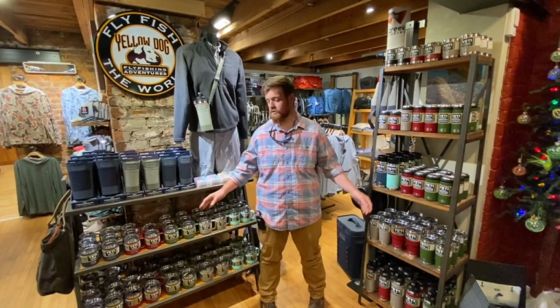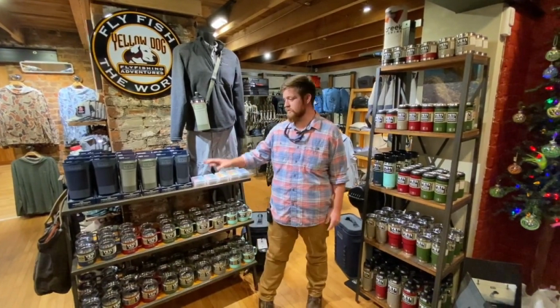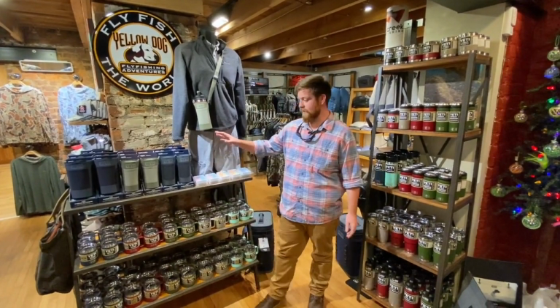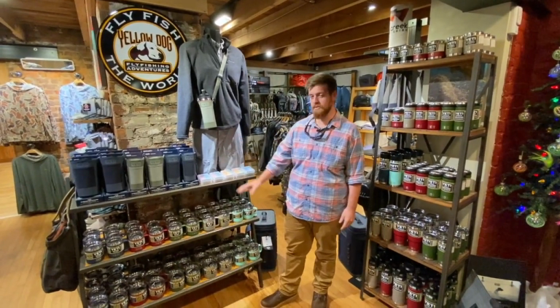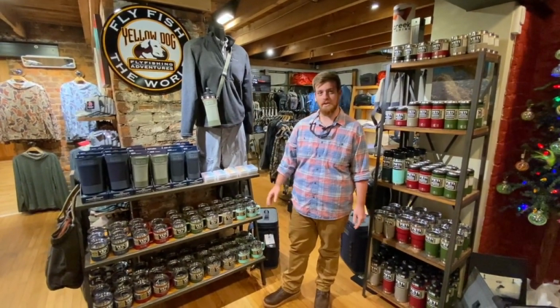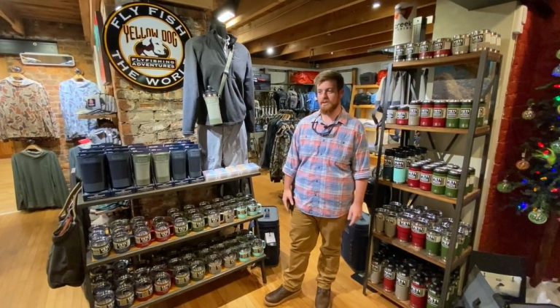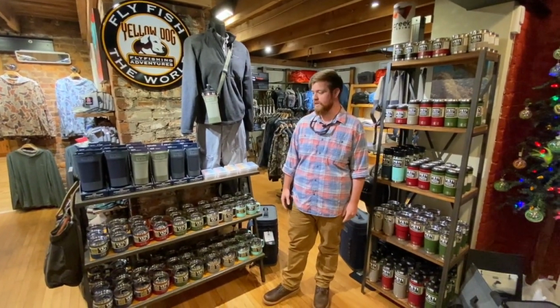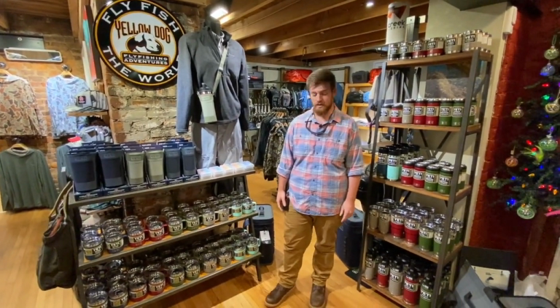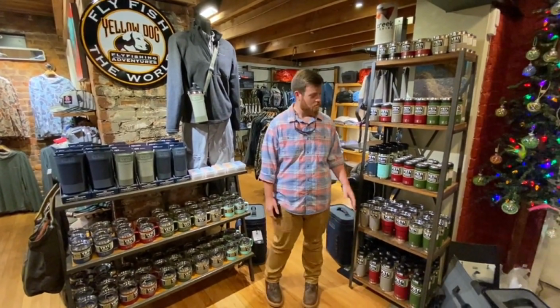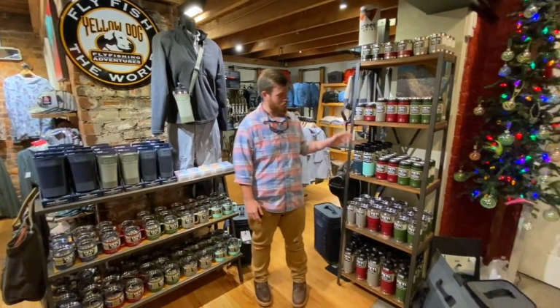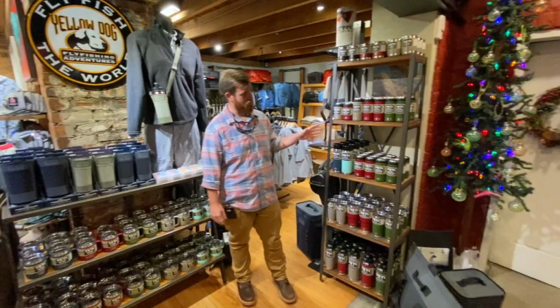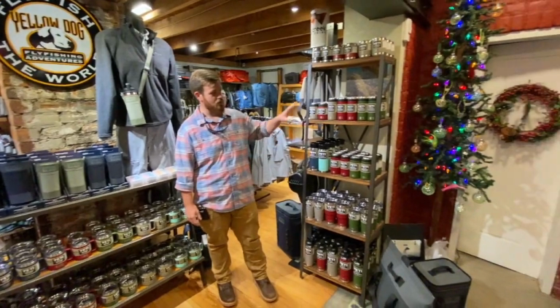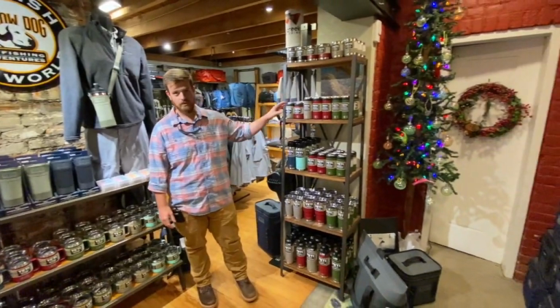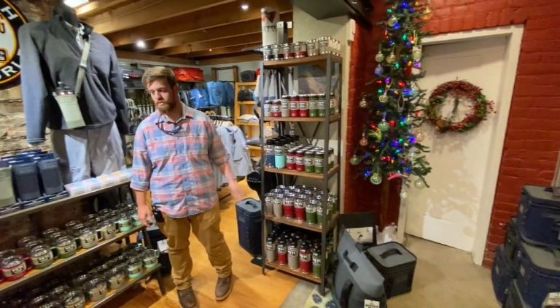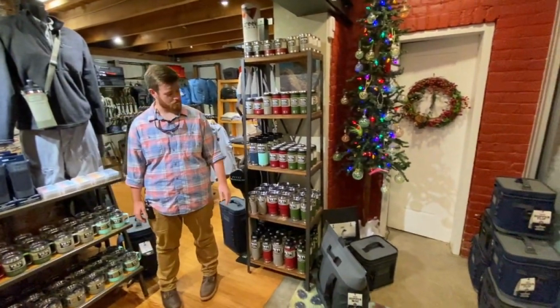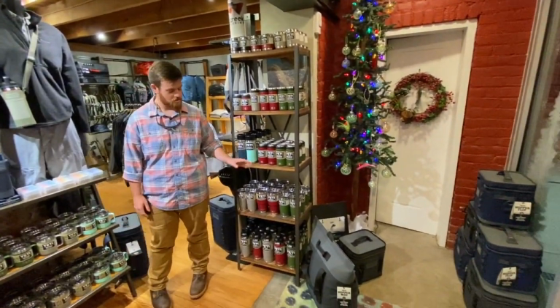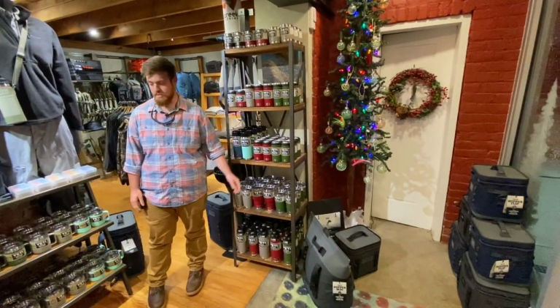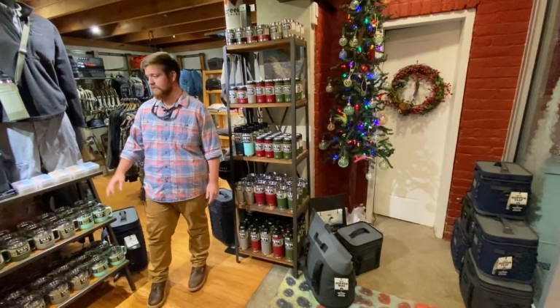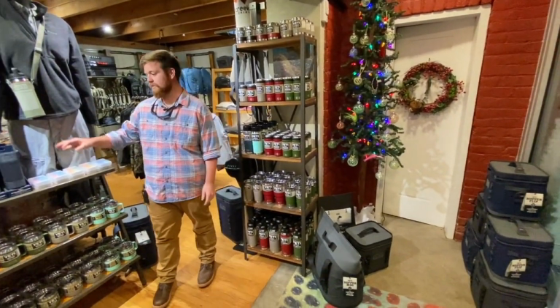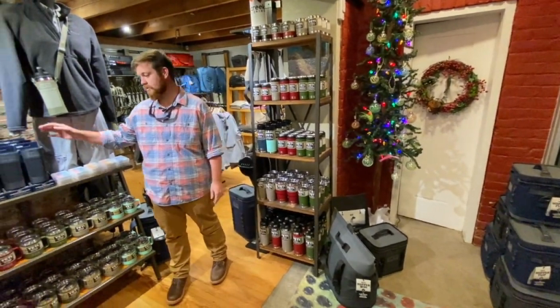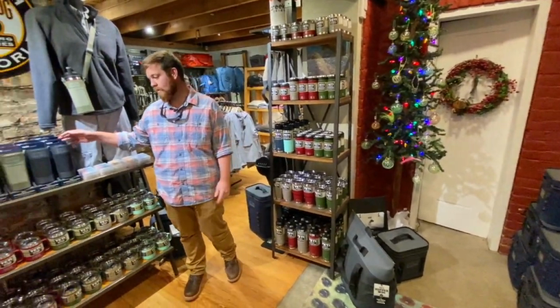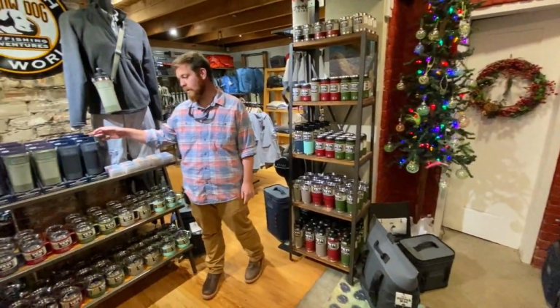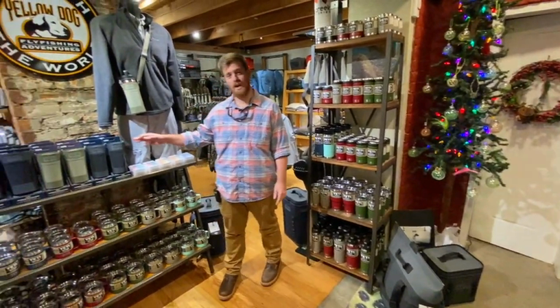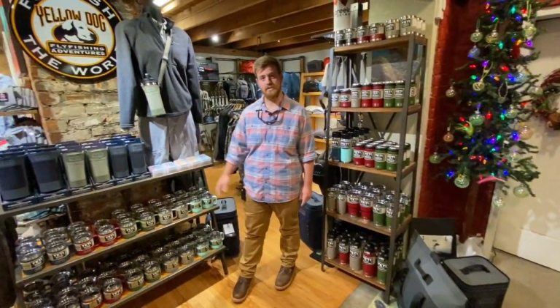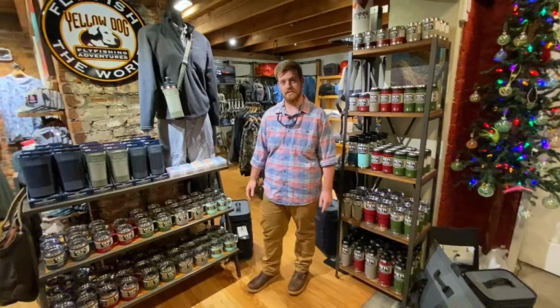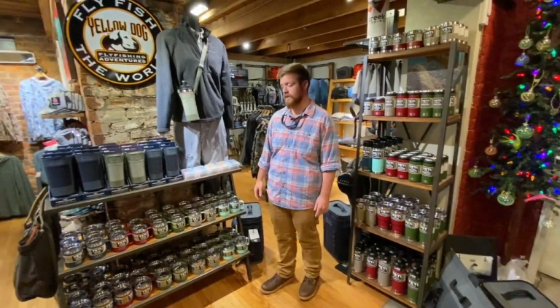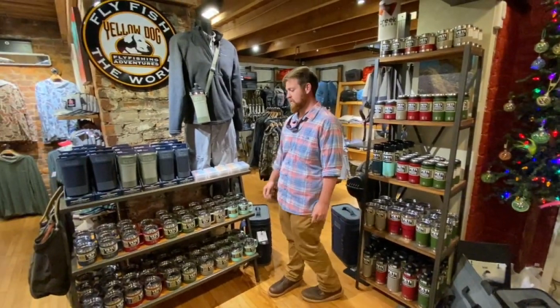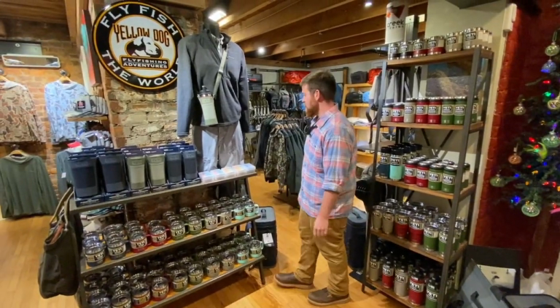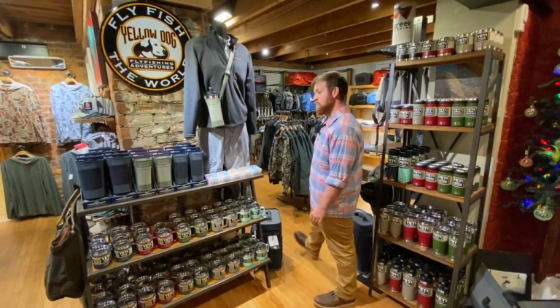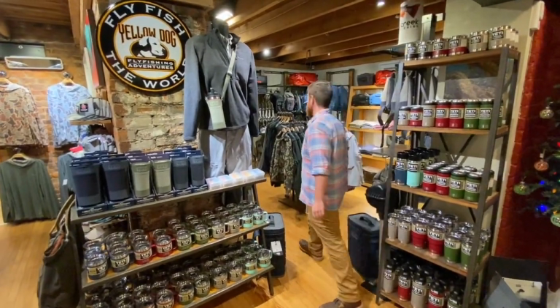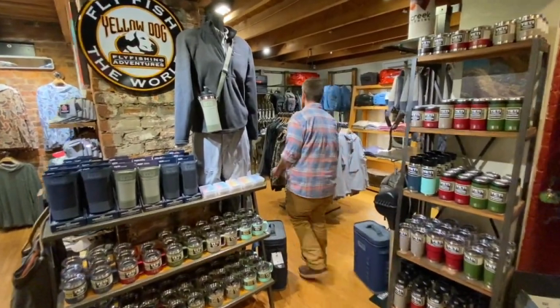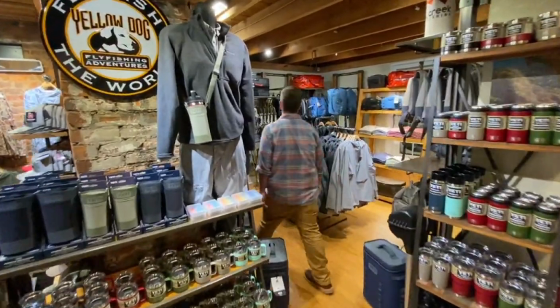As you walk in the front doors you'll see we've got fully loaded up on Yeti — lots of great gift ideas: their ramblers, their mugs, their new rambler bottle slings are great.